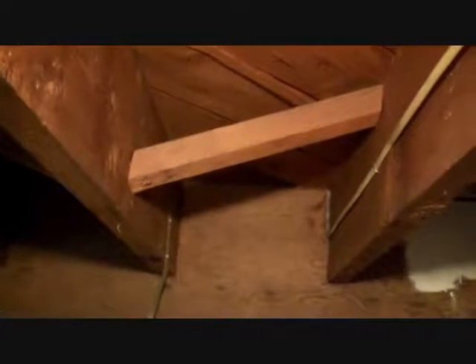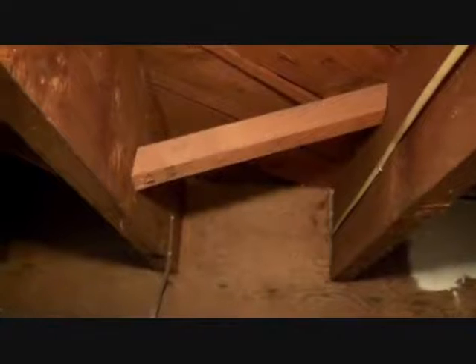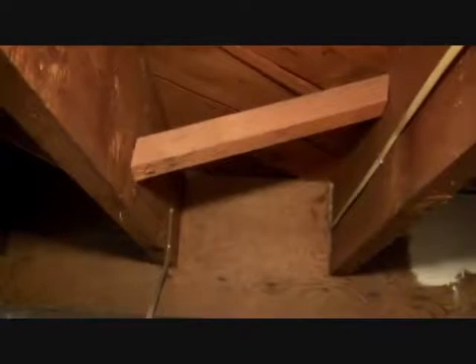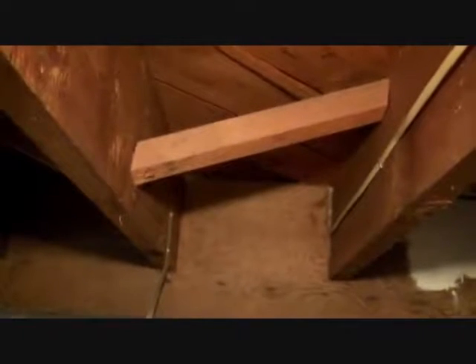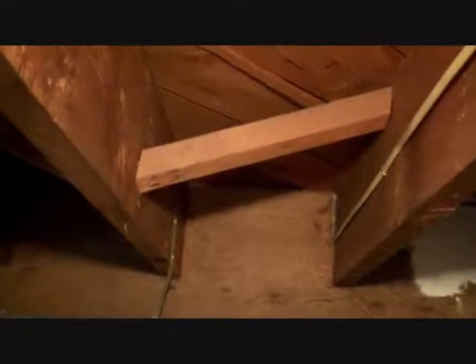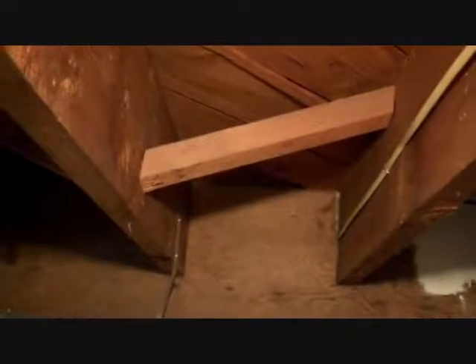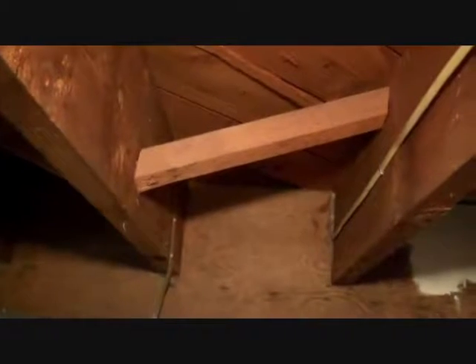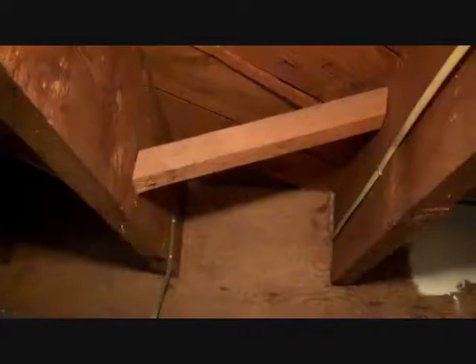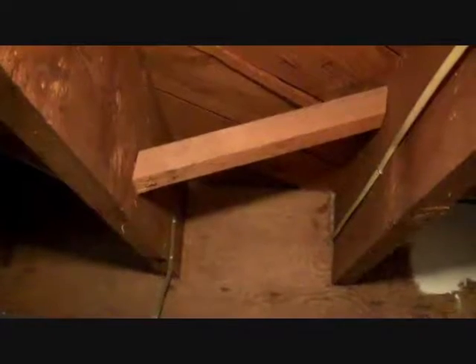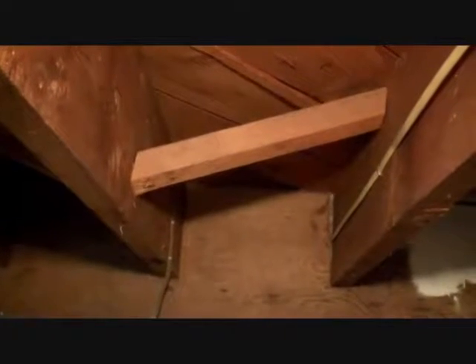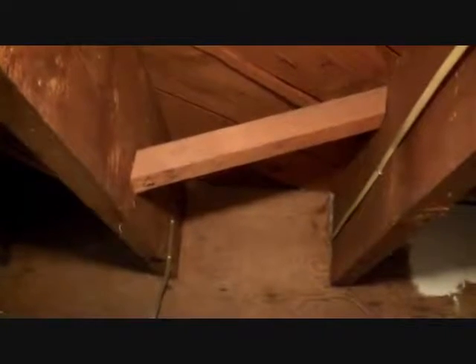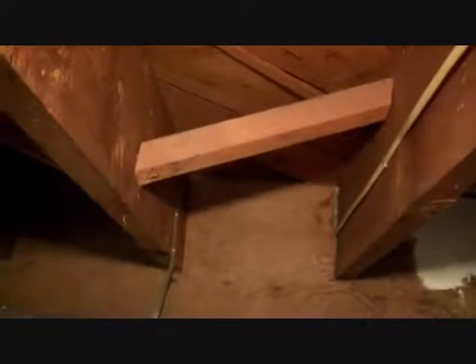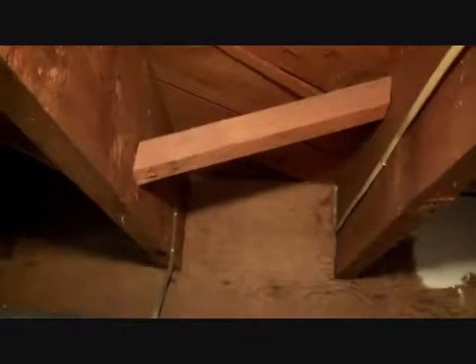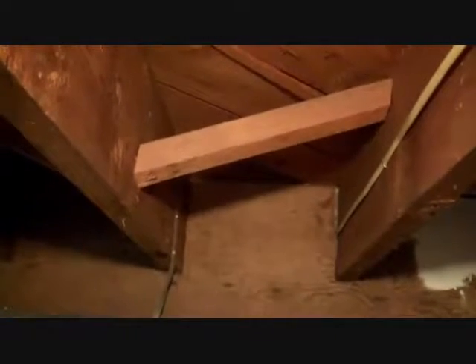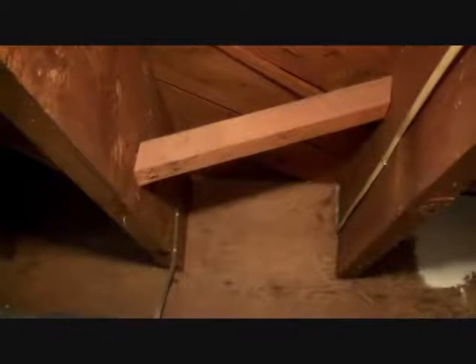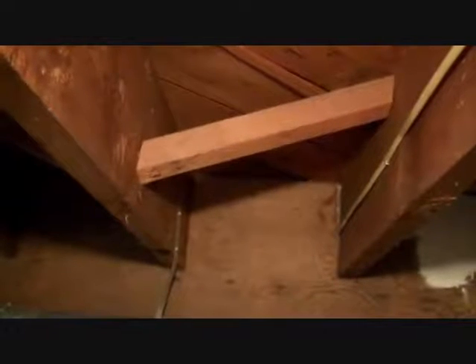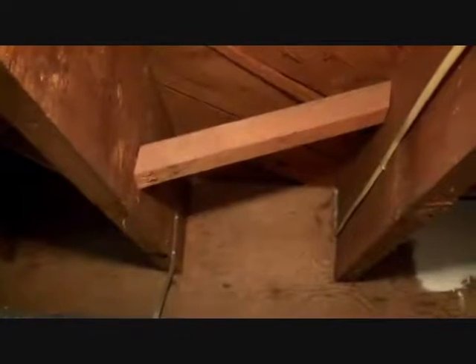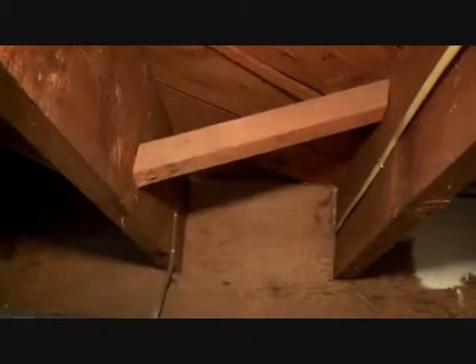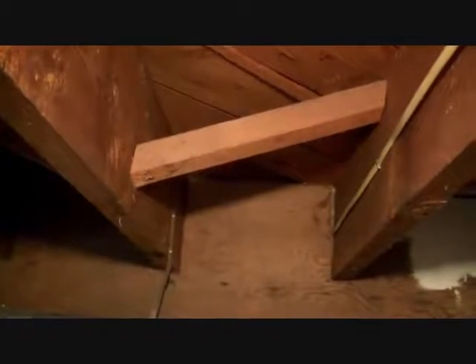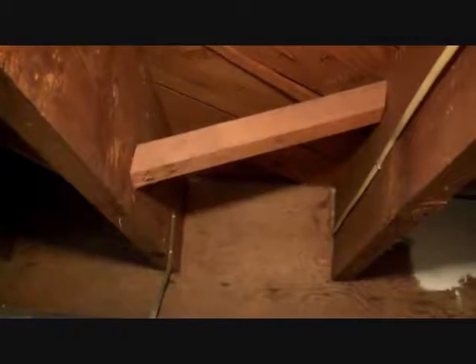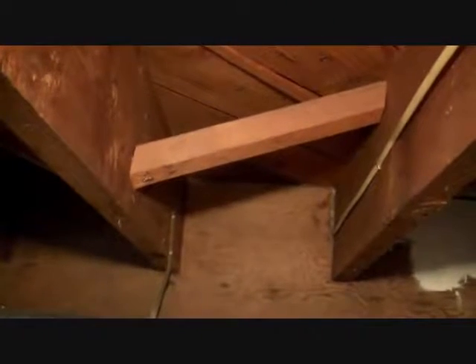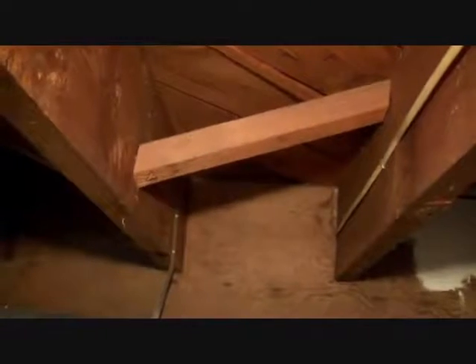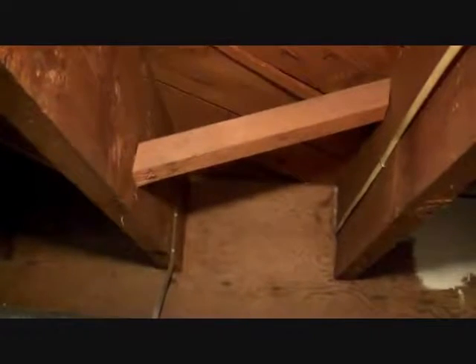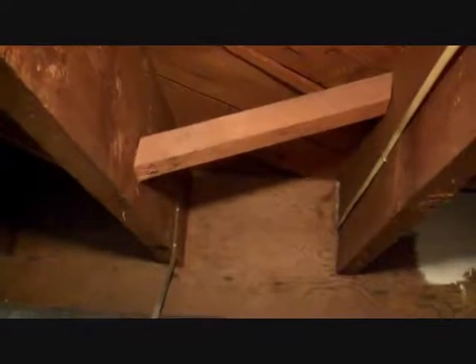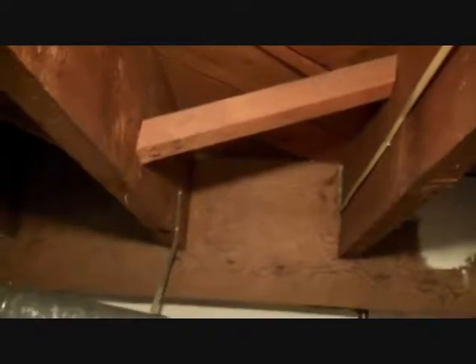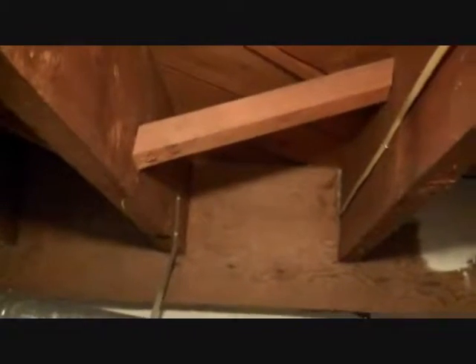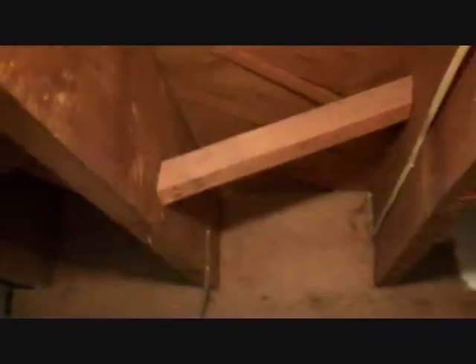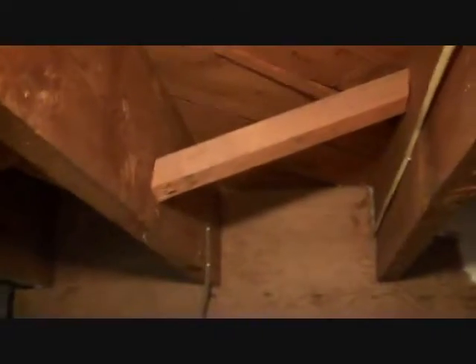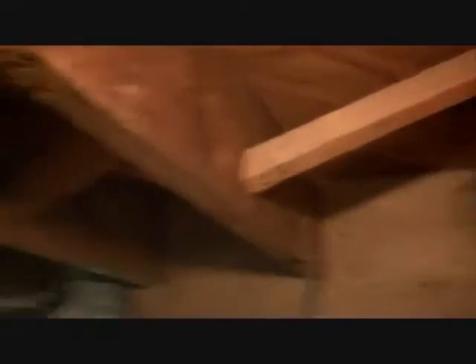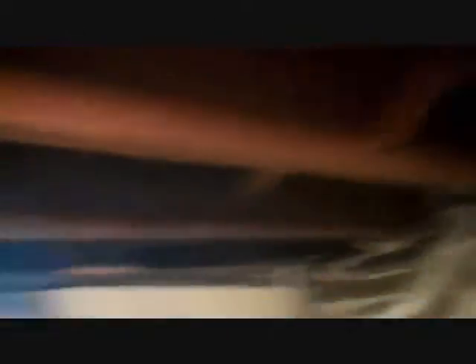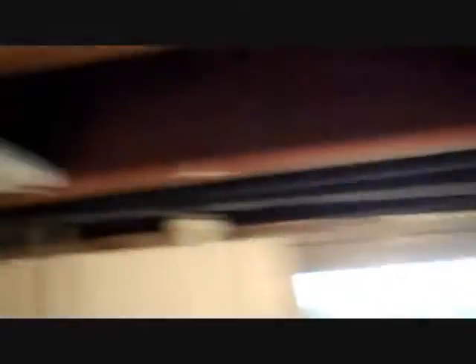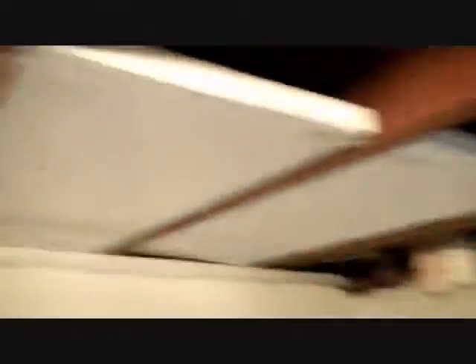Hello, Fred Bruins here with a frugal storage tip. If you have the kind of basement with the floor joists exposed, you can take advantage of those spaces for storage.